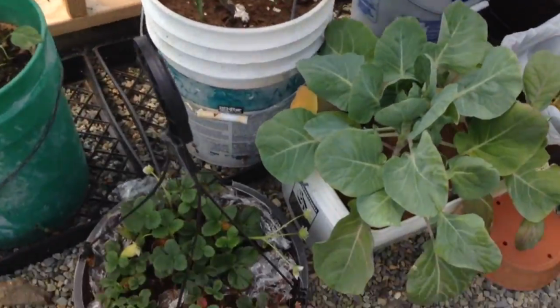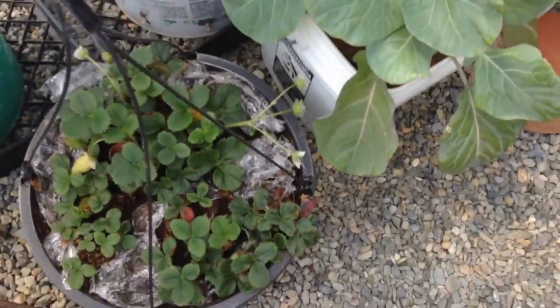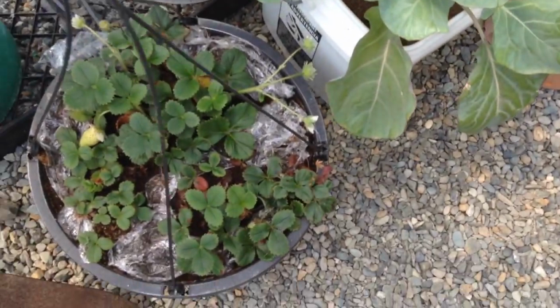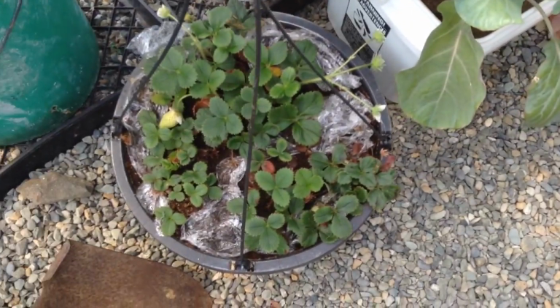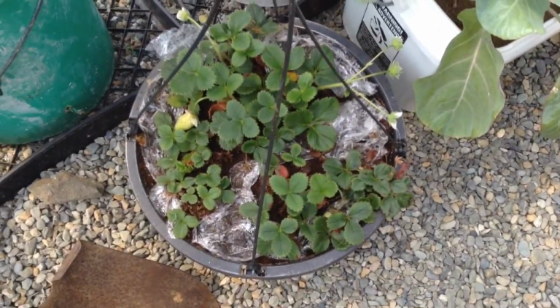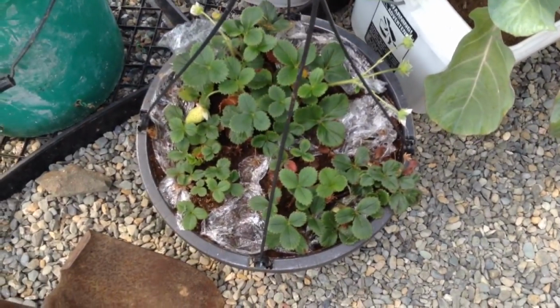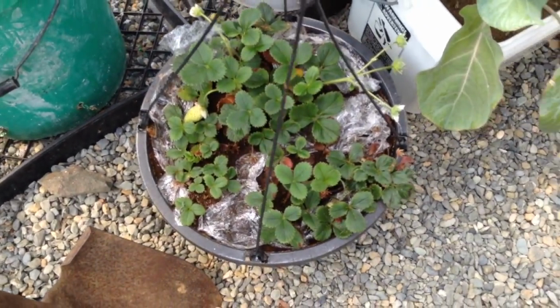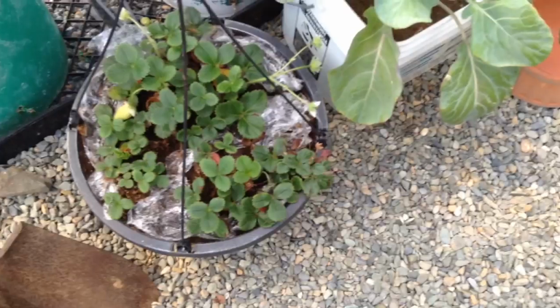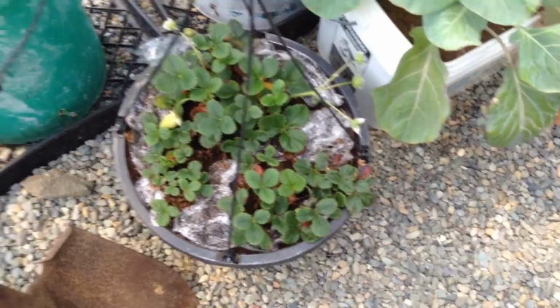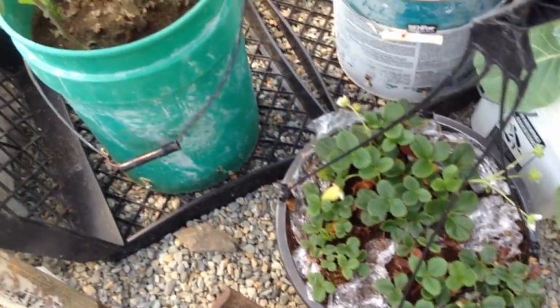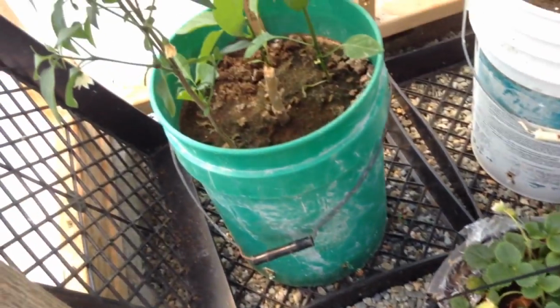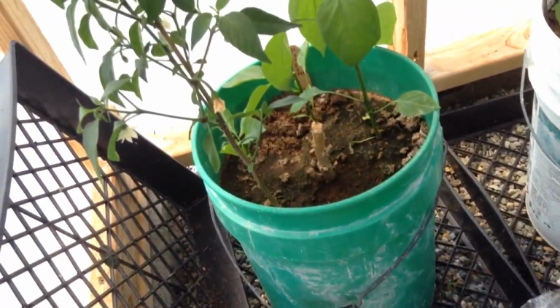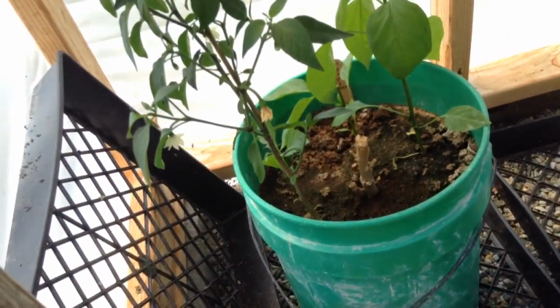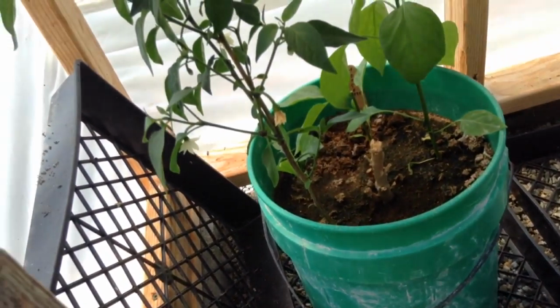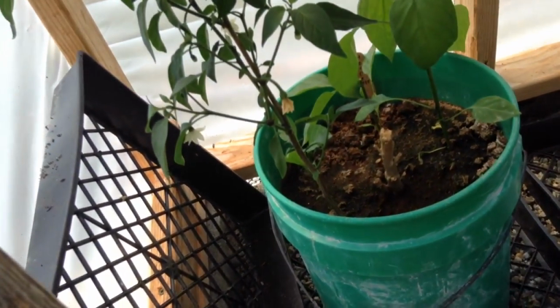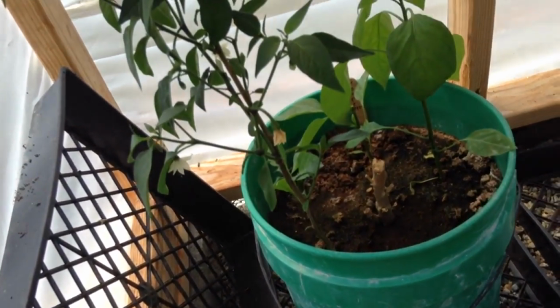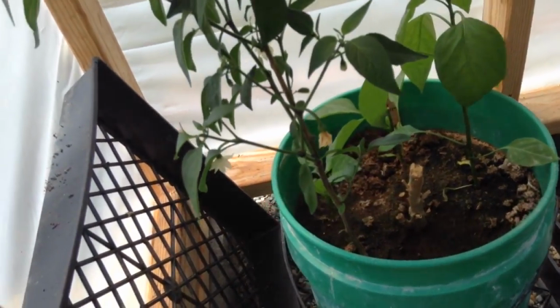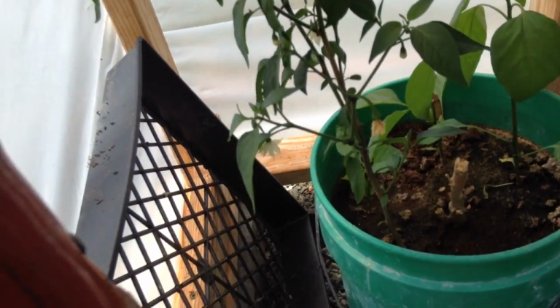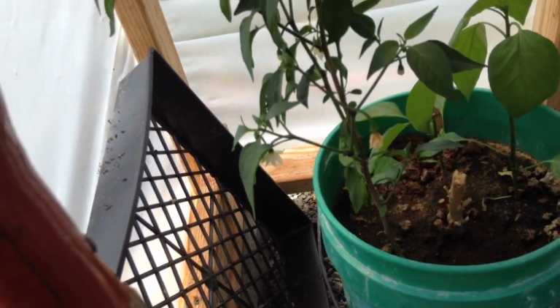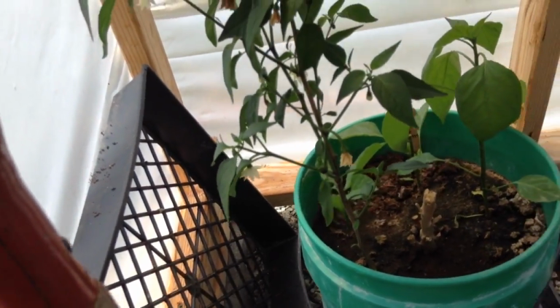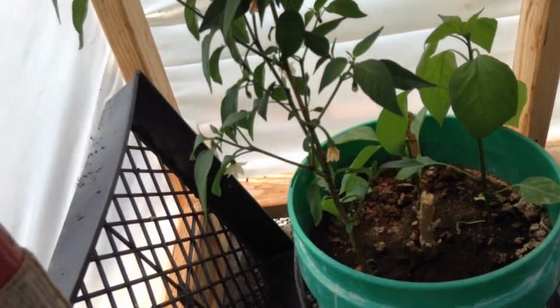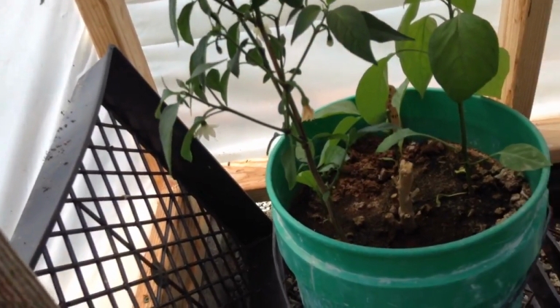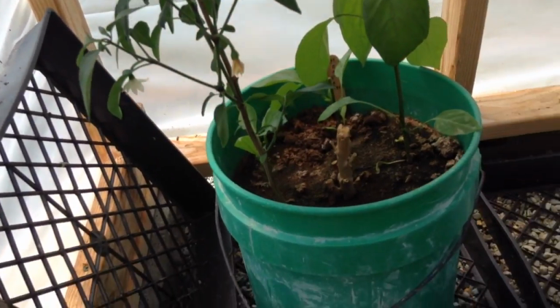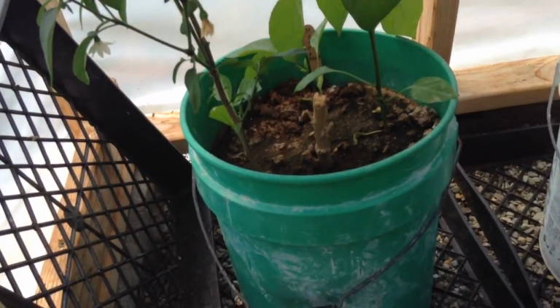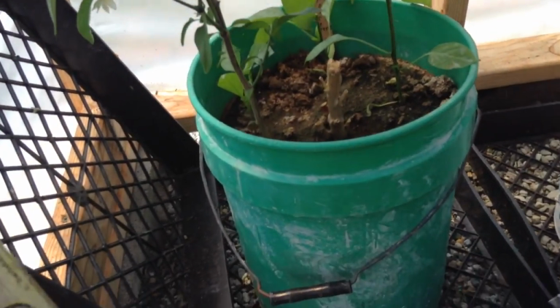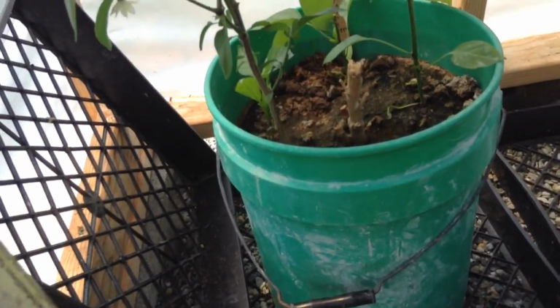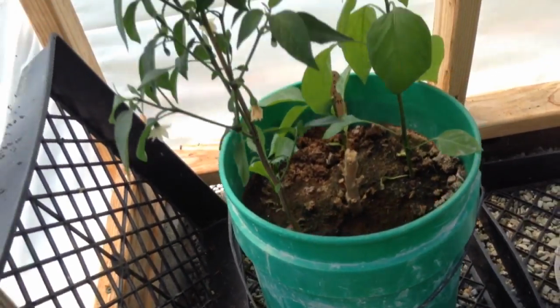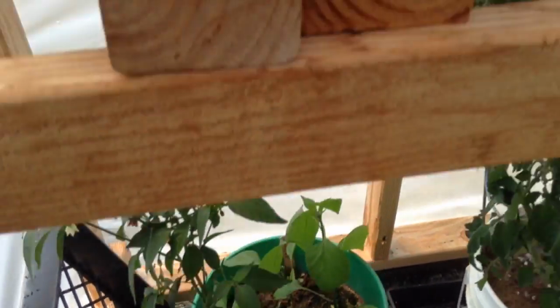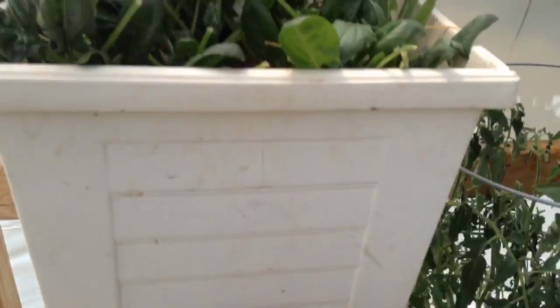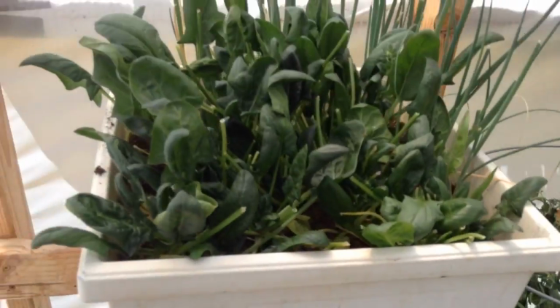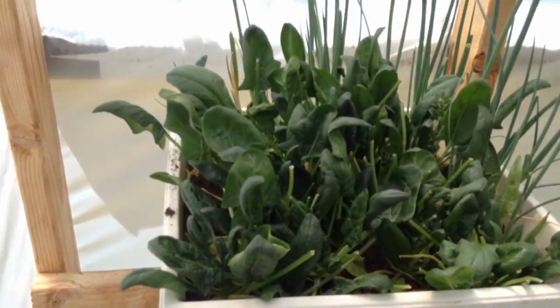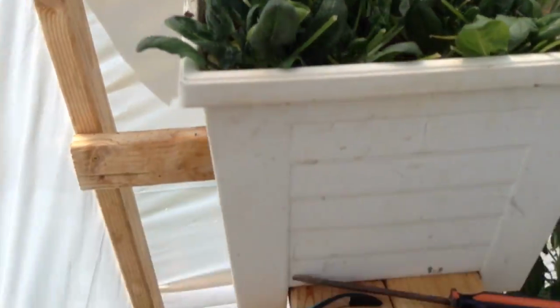The strawberry plants — we're getting quite a few berries off of these and they seem to be doing okay. Peppers — I don't see any peppers going on there yet still. Spinach.